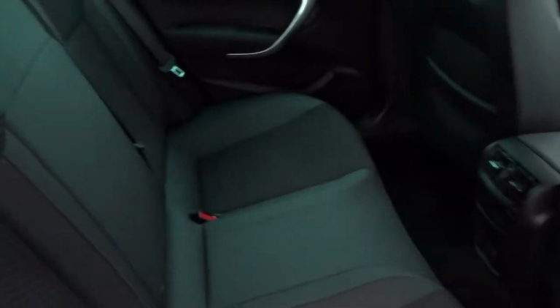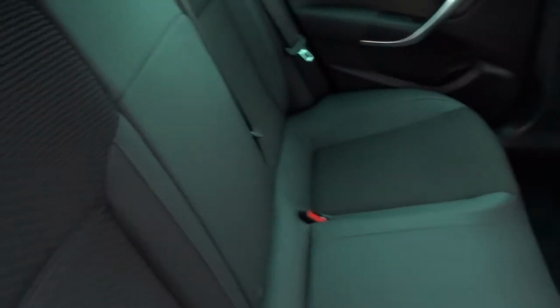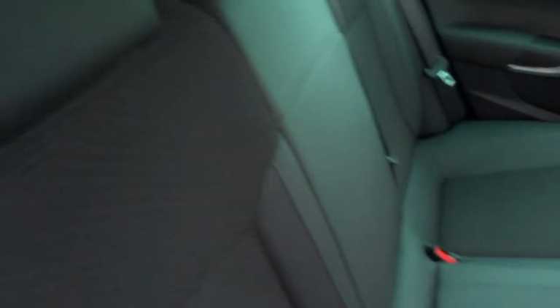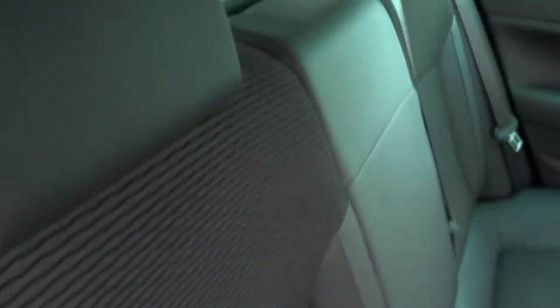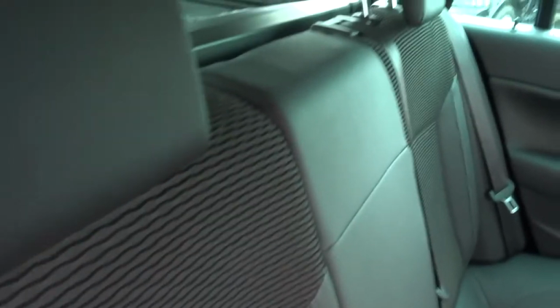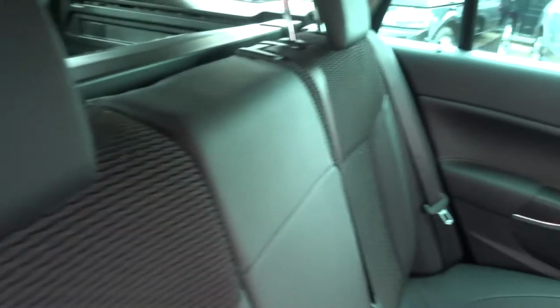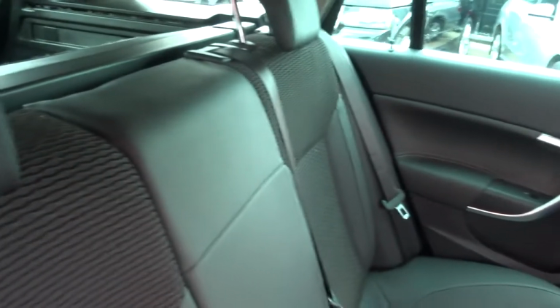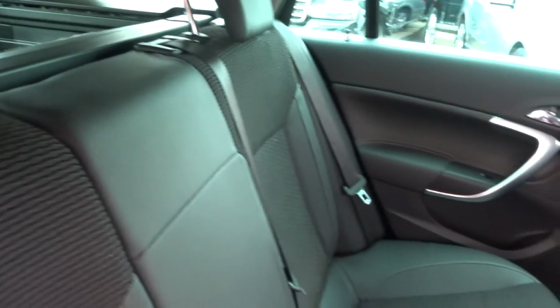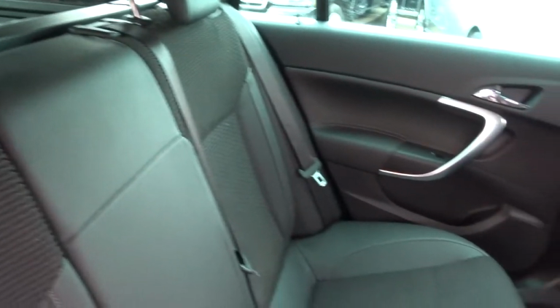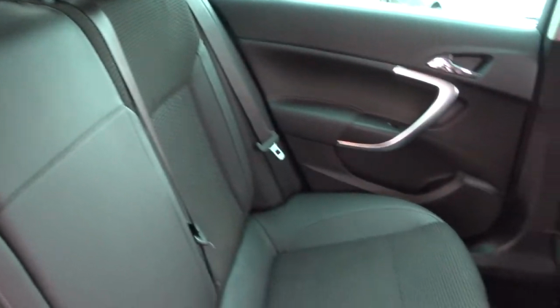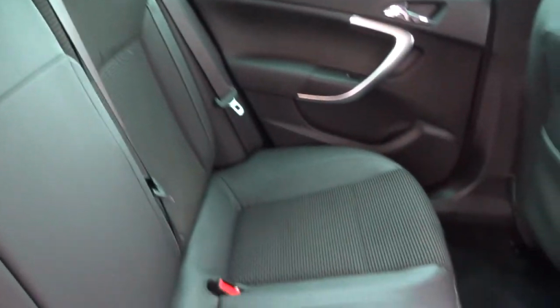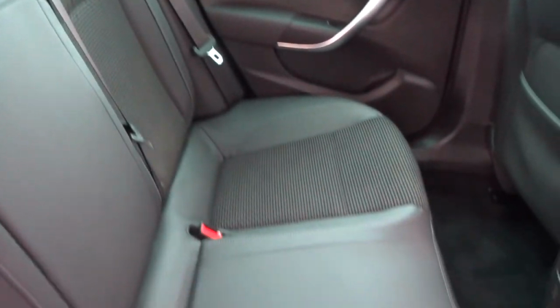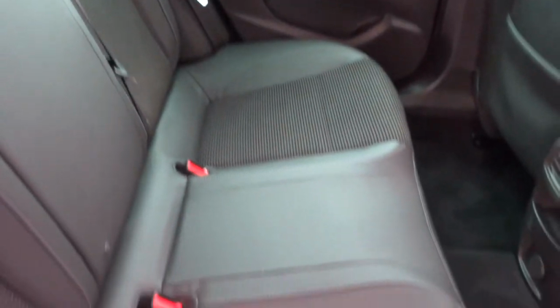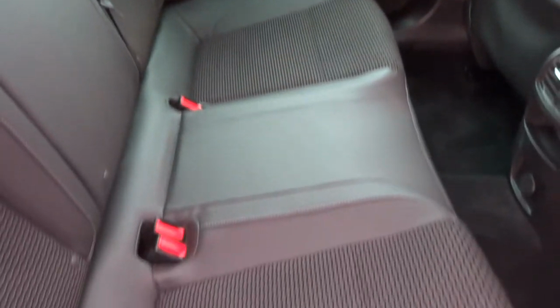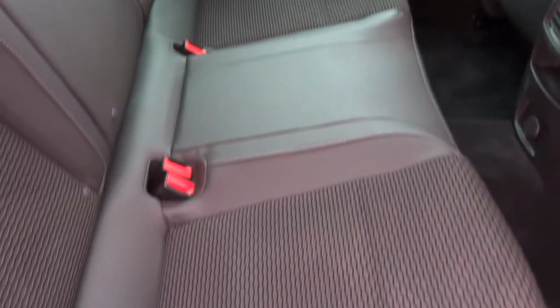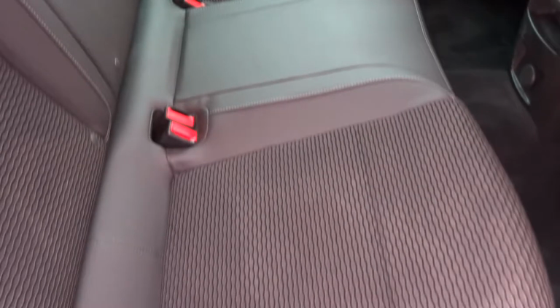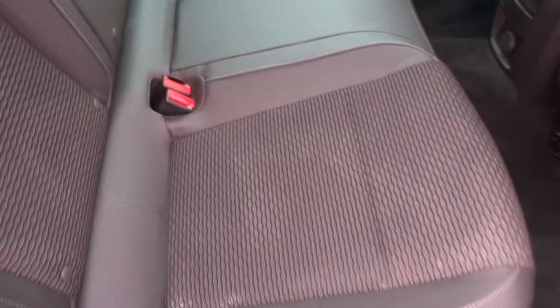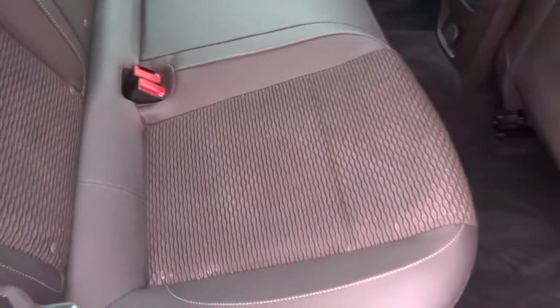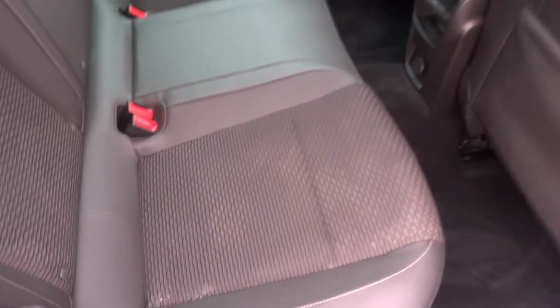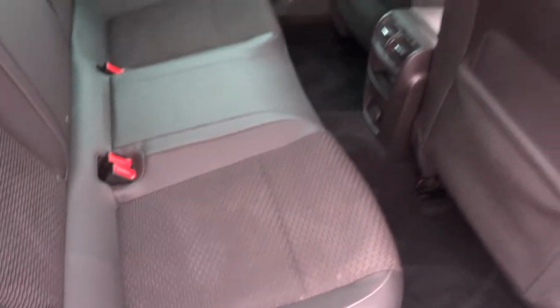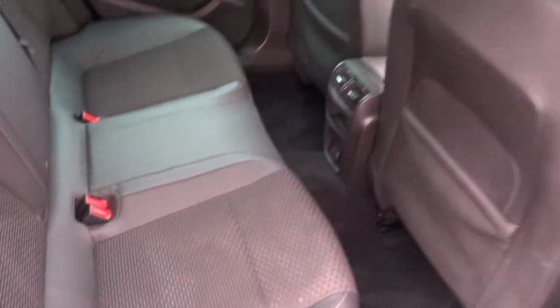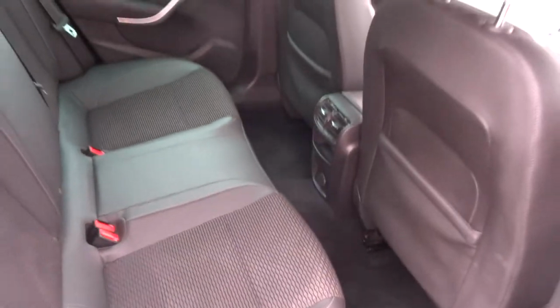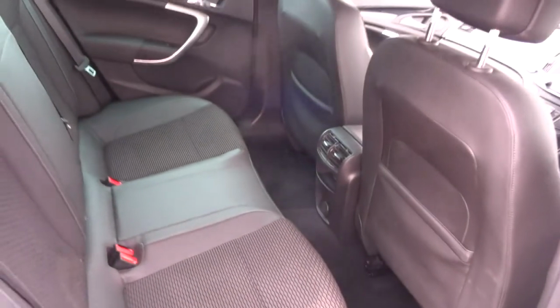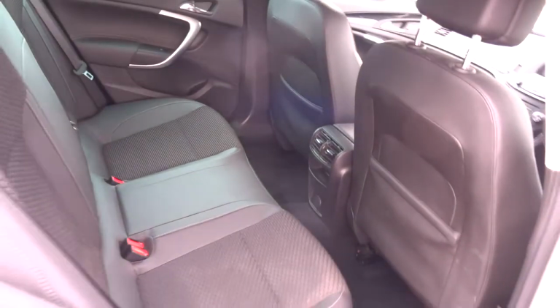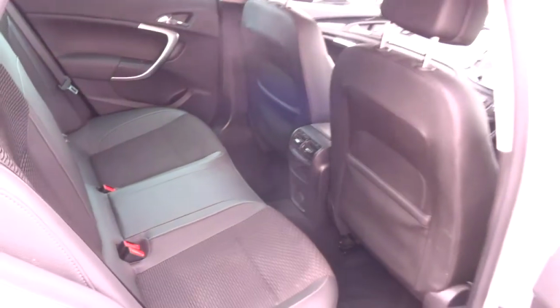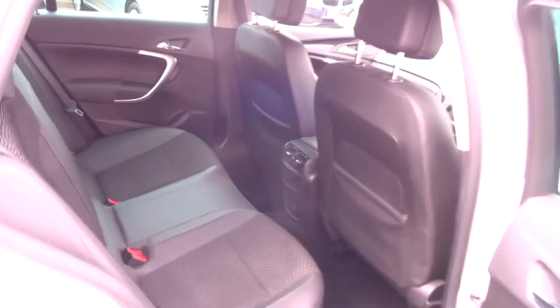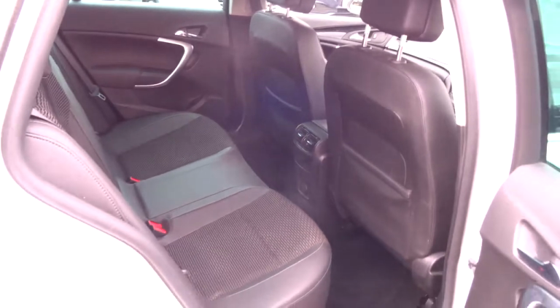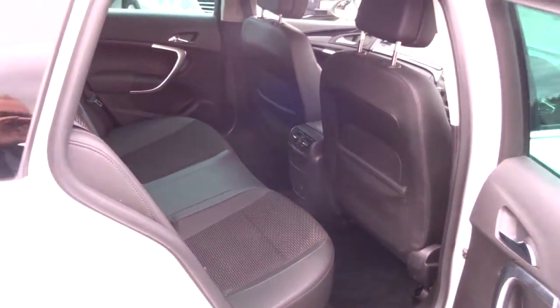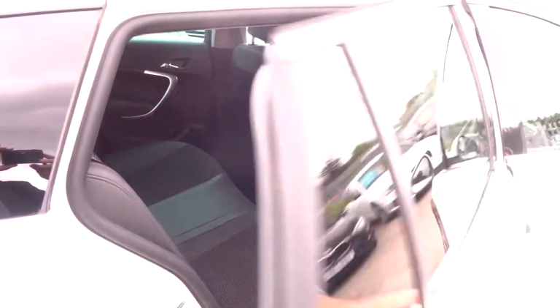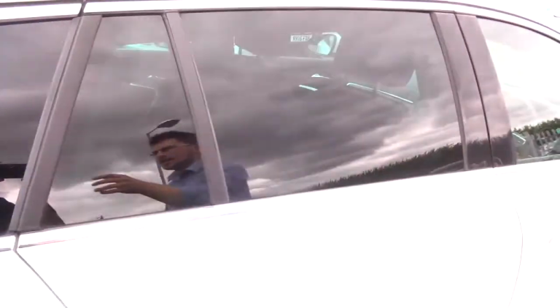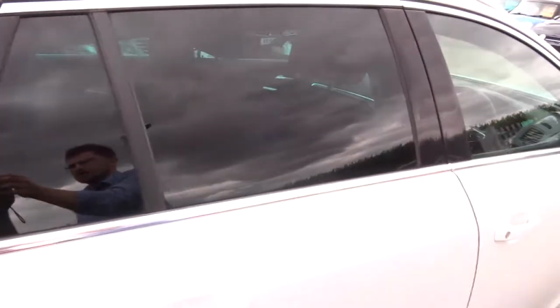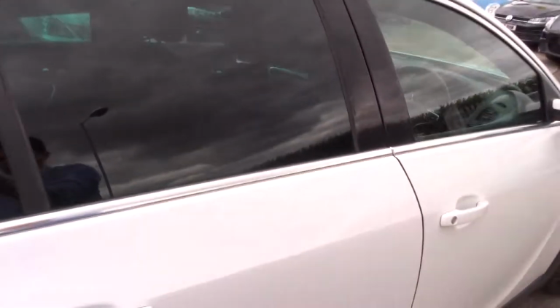We've got a lovely half leather interior, complete with isofix. I can actually be quite confident saying I don't think anybody's sat there before — it looks pristine and brand new. The car smells great as well.